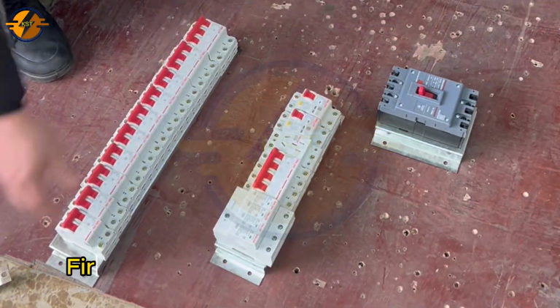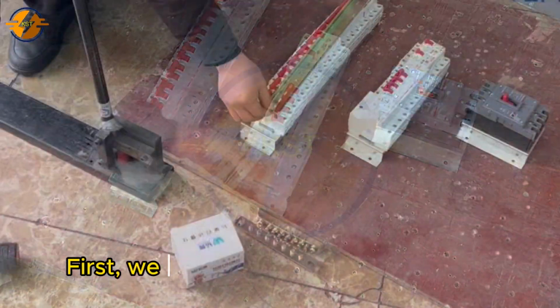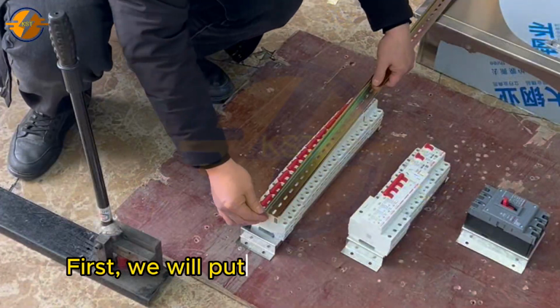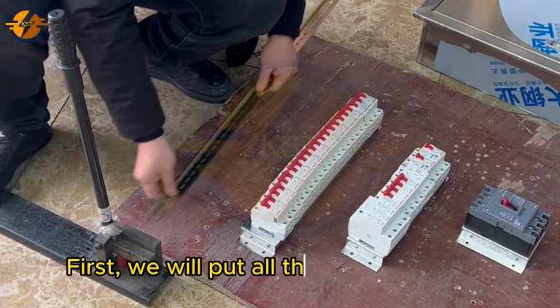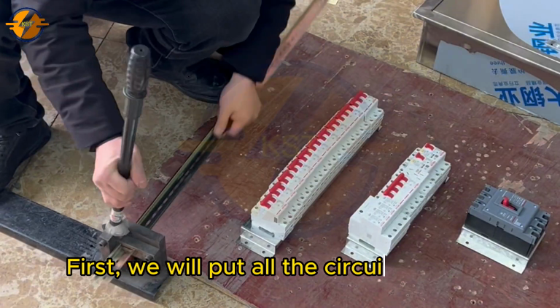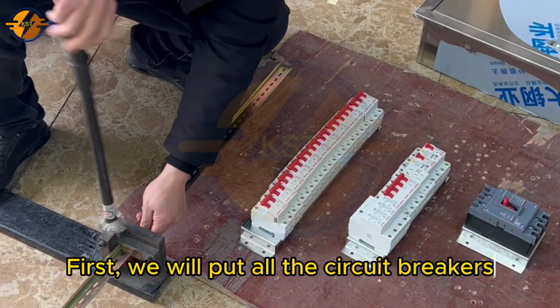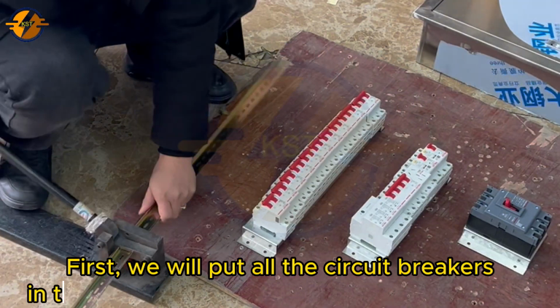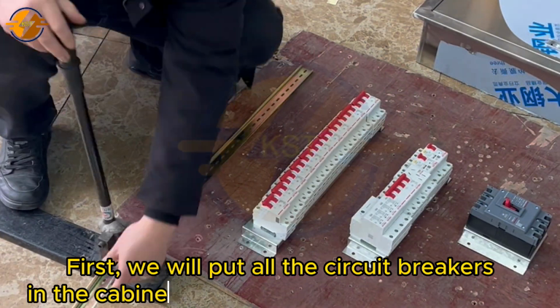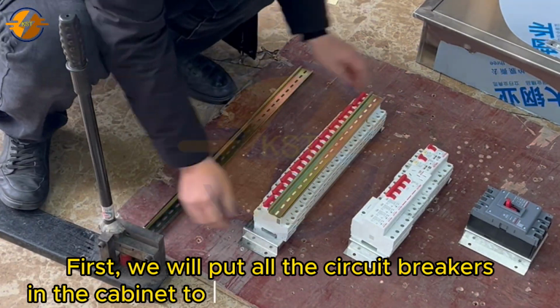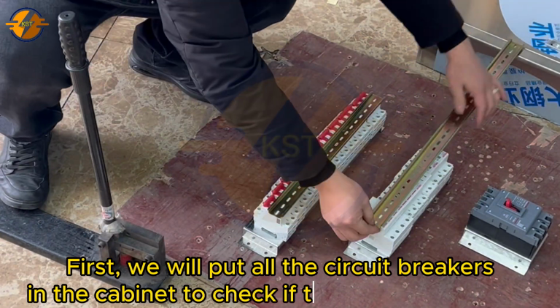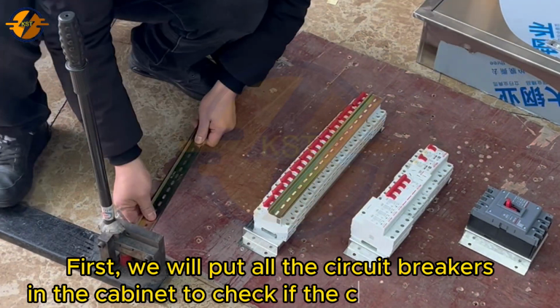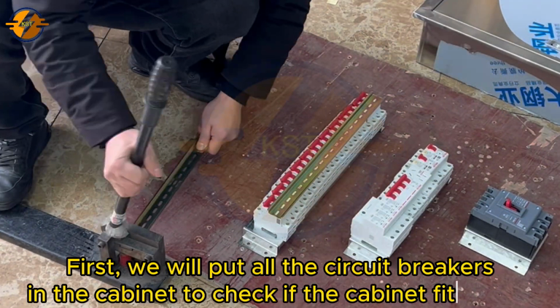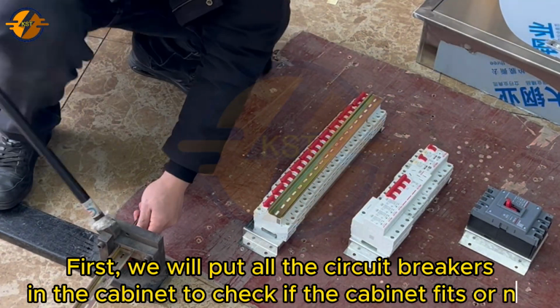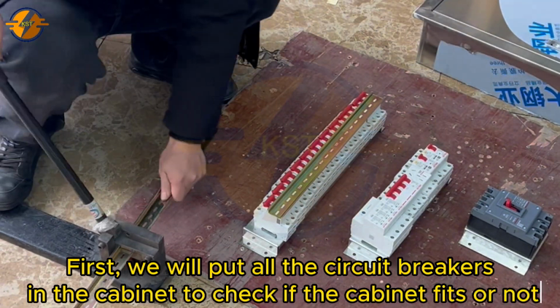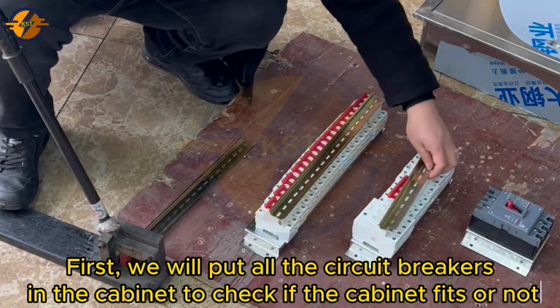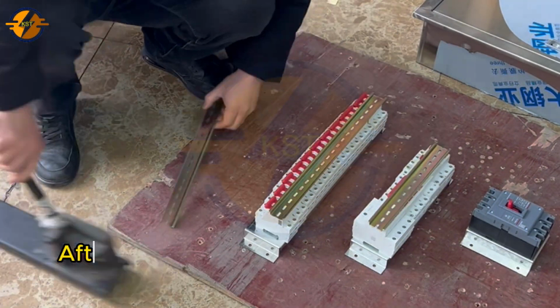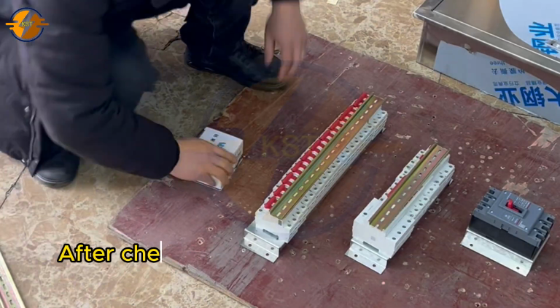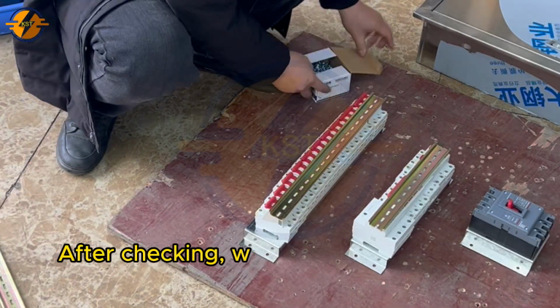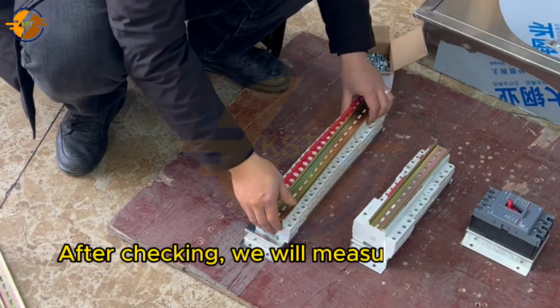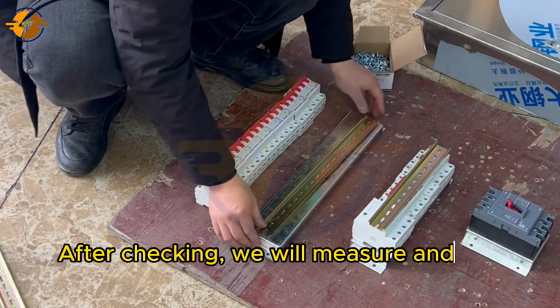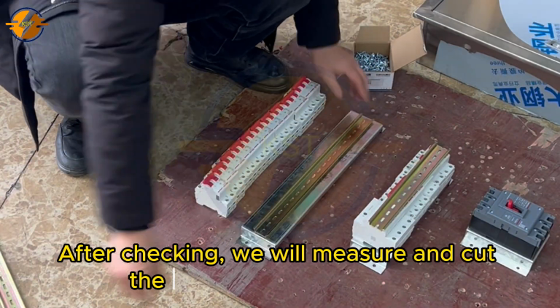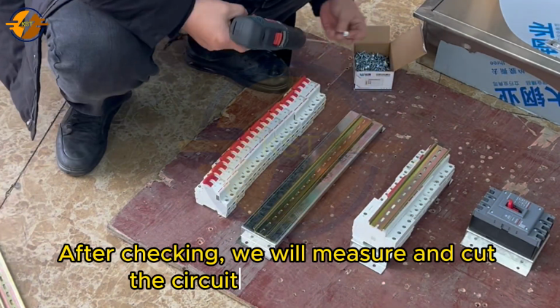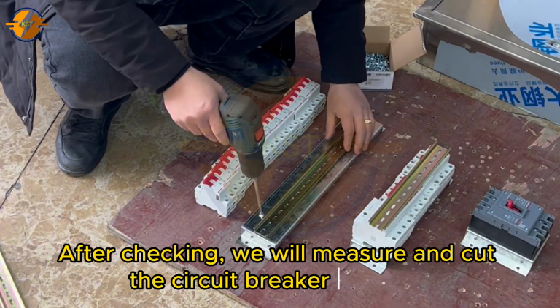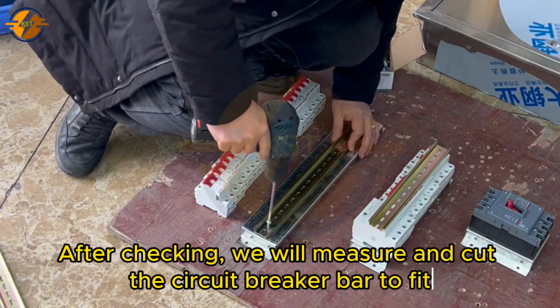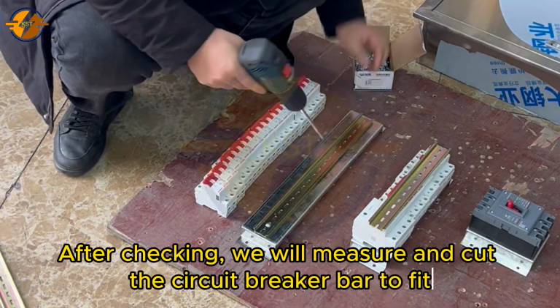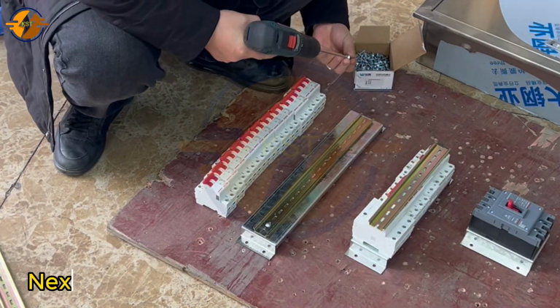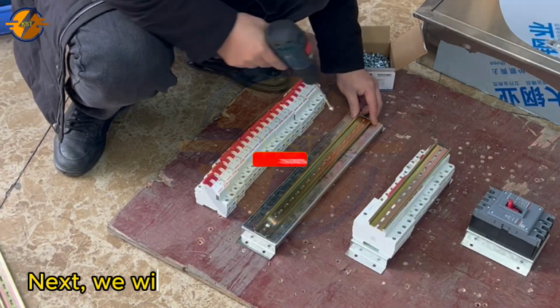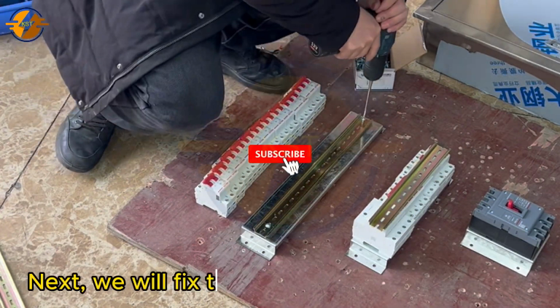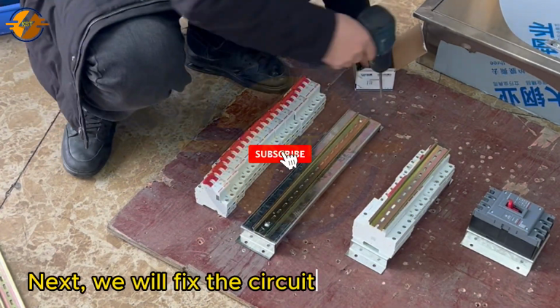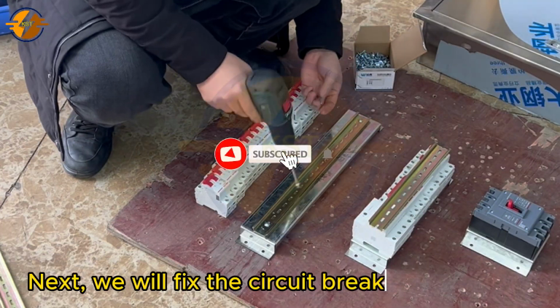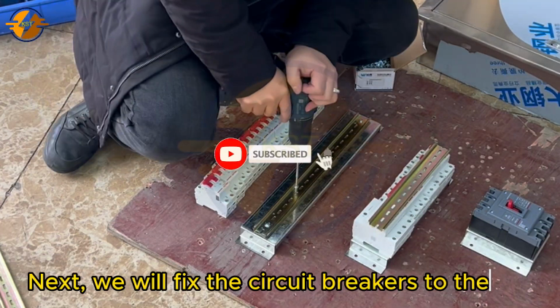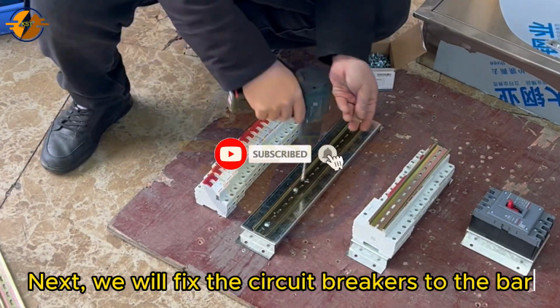First, we will put all the circuit breakers in the cabinet to check if the cabinet fits or not. After checking, we will measure and cut the circuit breaker bar to fit. Next, we will fix the circuit breakers to the bar.